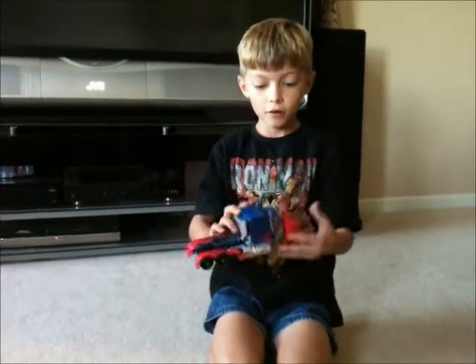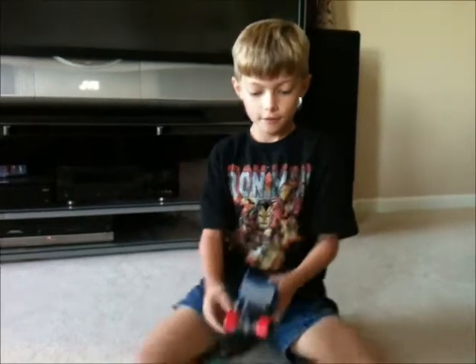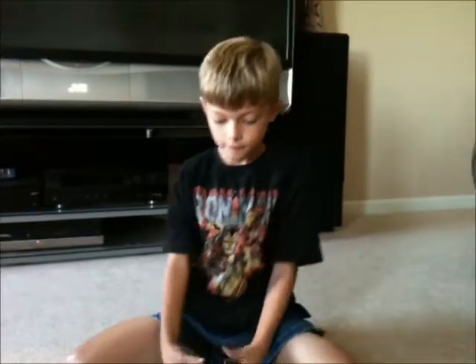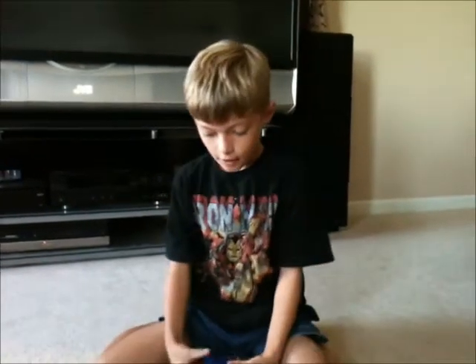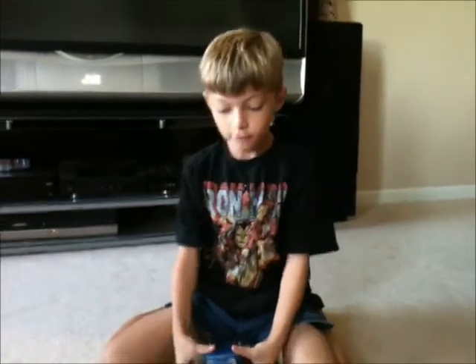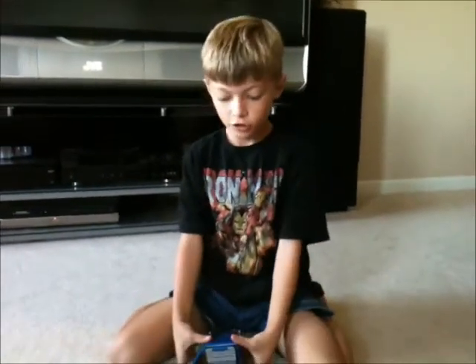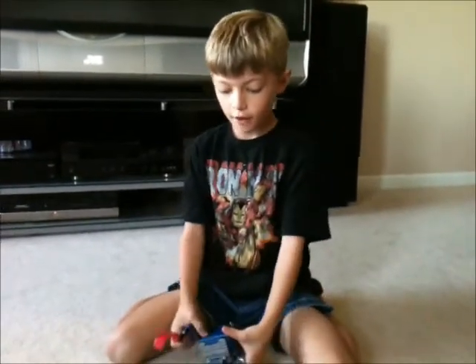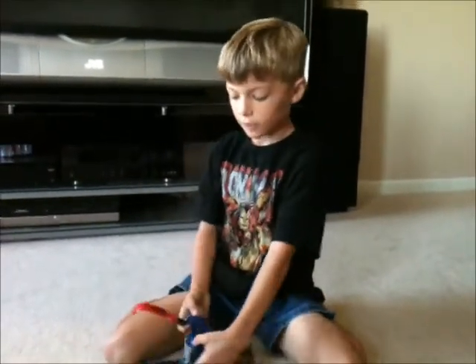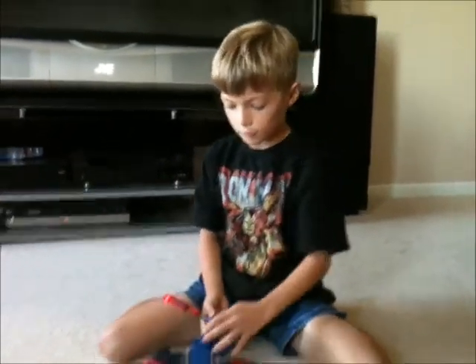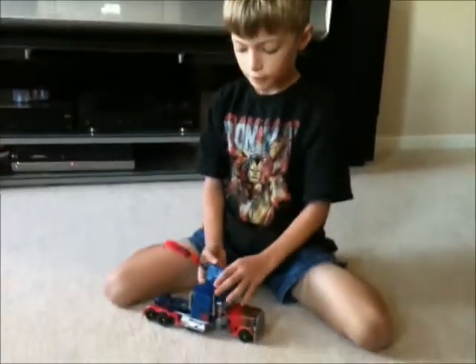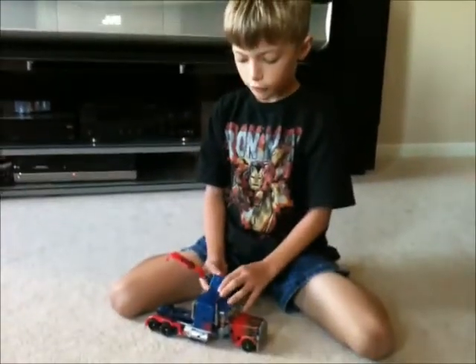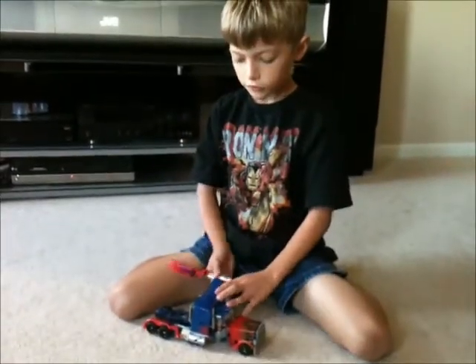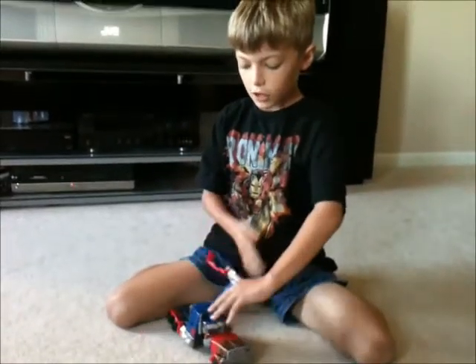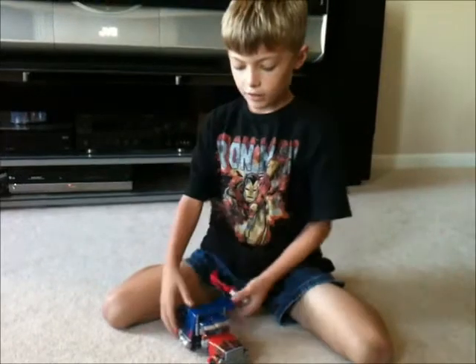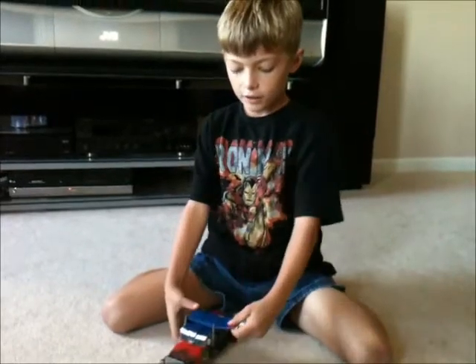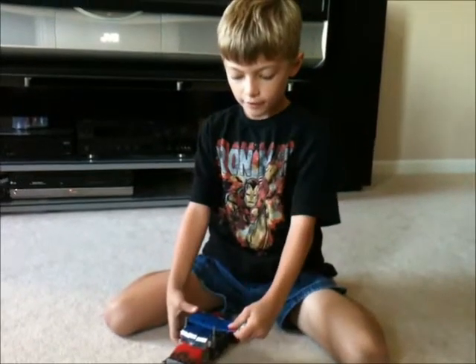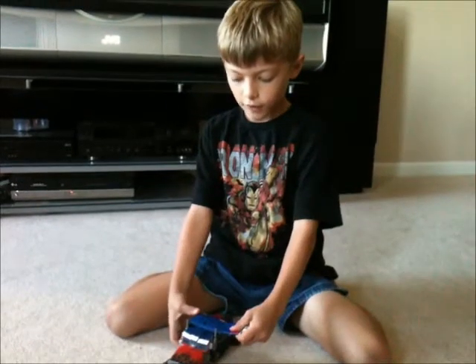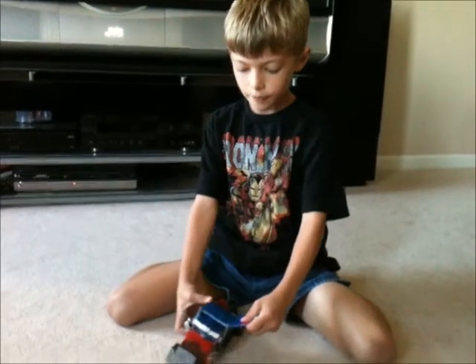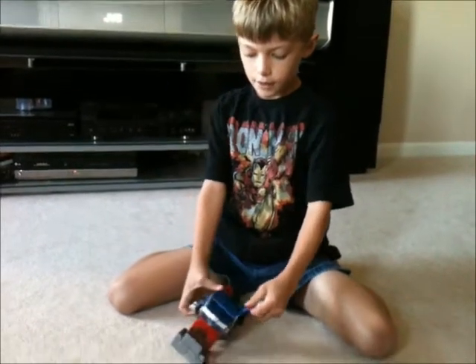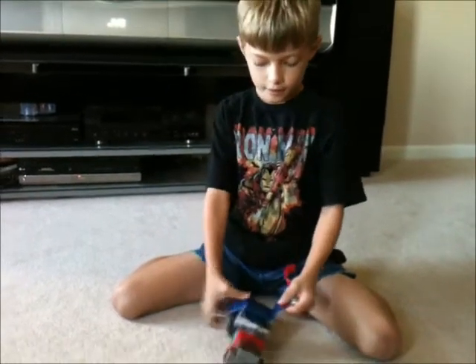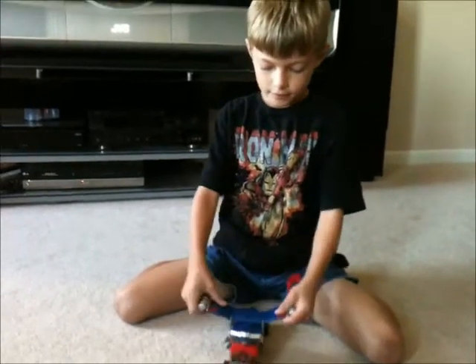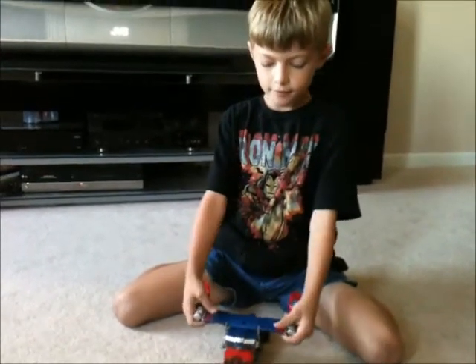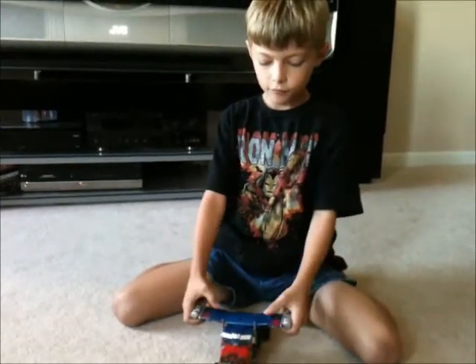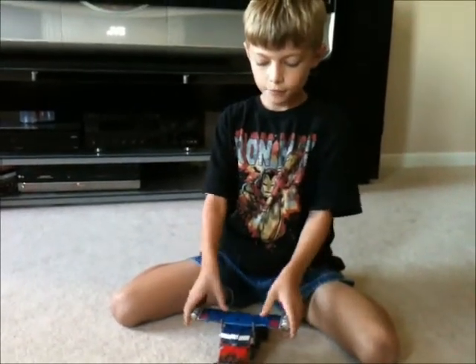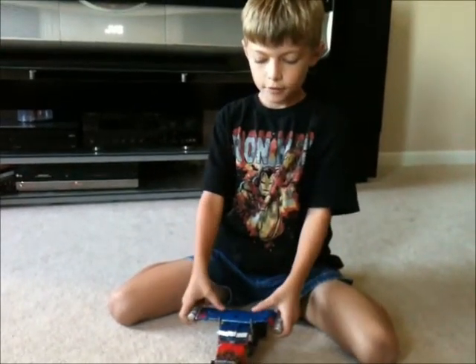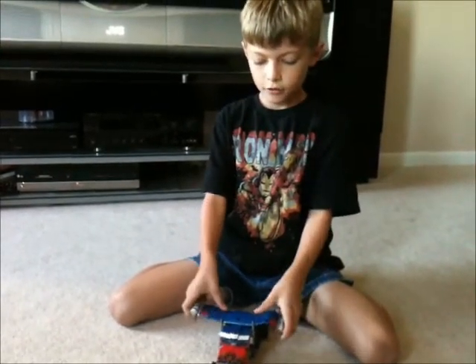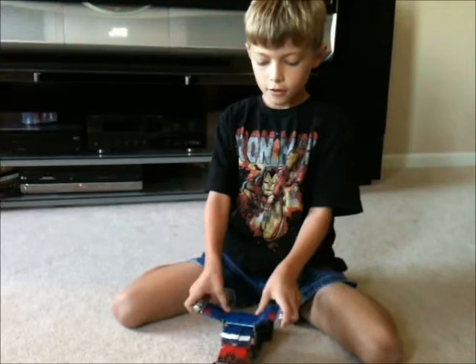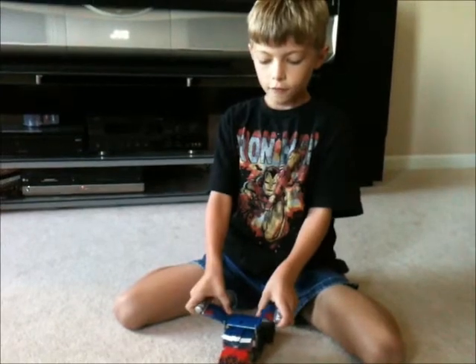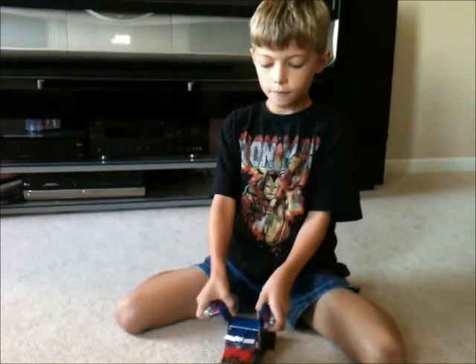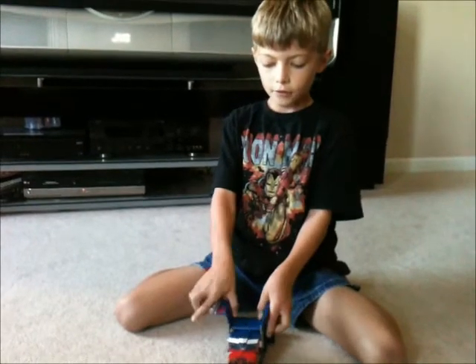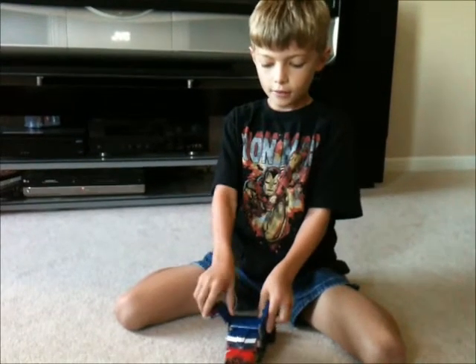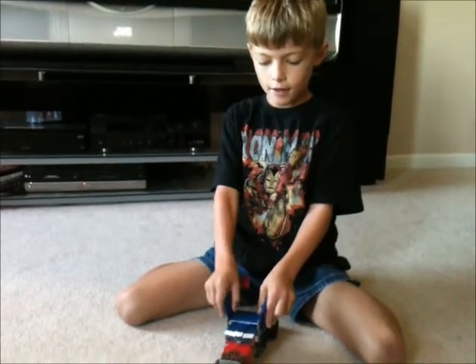I want to show you how to transform him. First, bring this side flap and this side flap here. Fold them down like that.